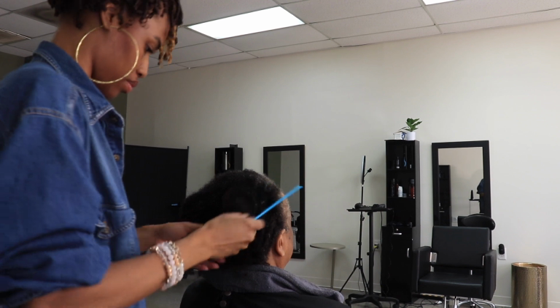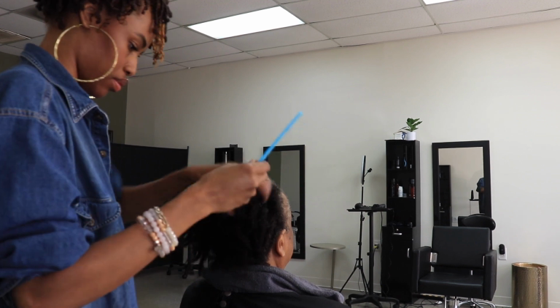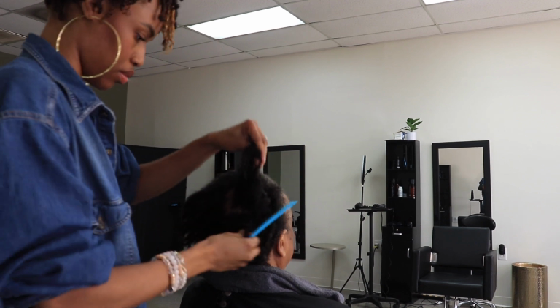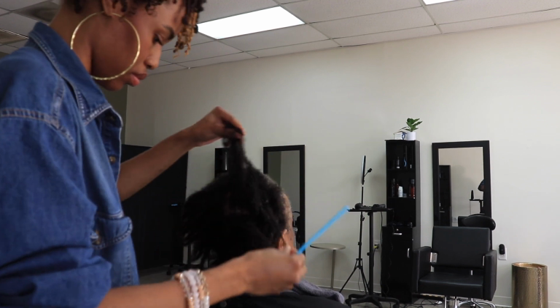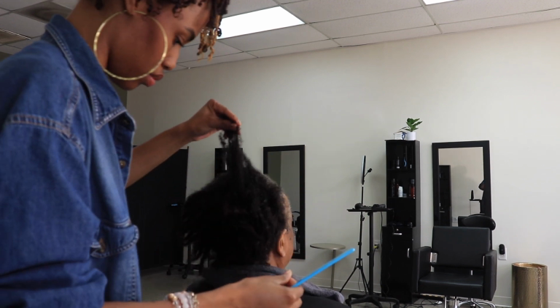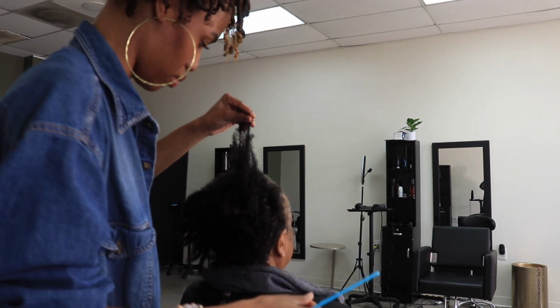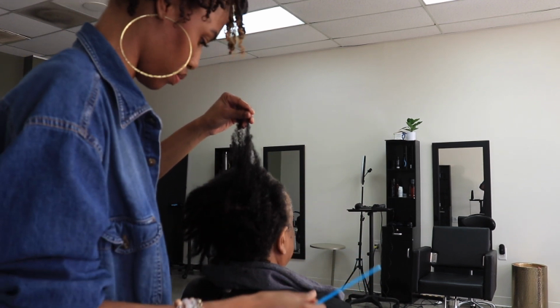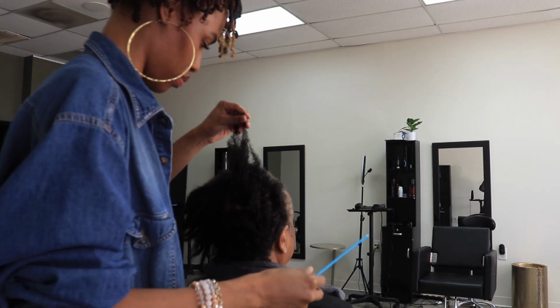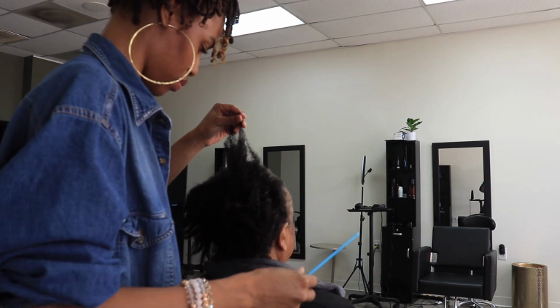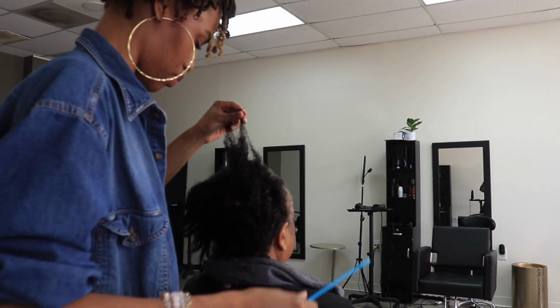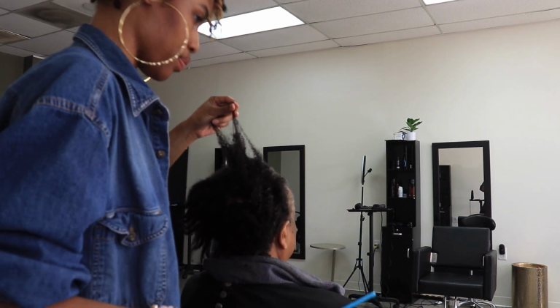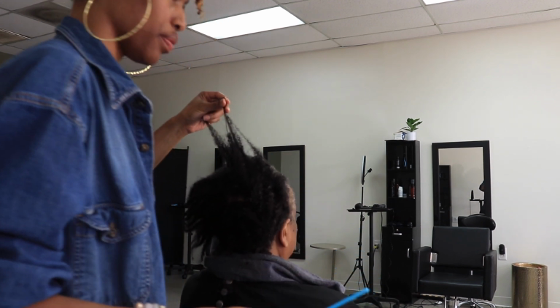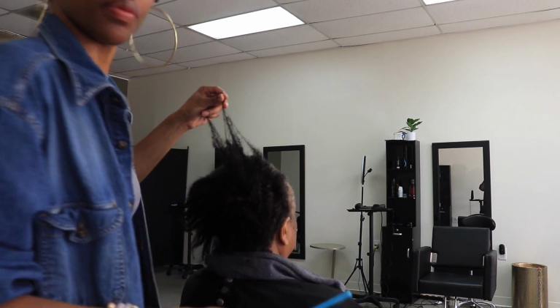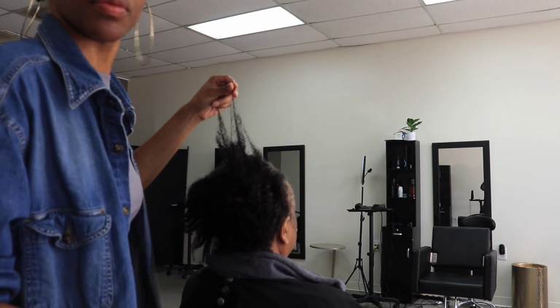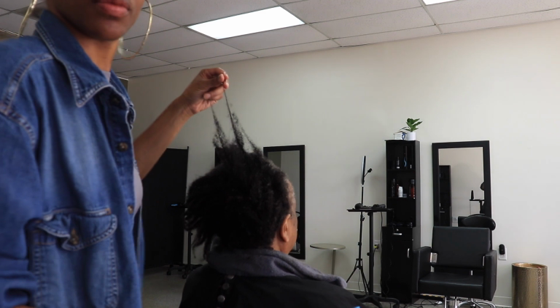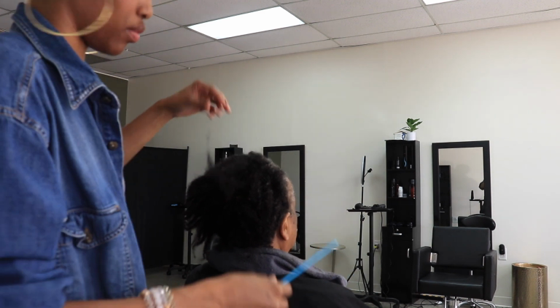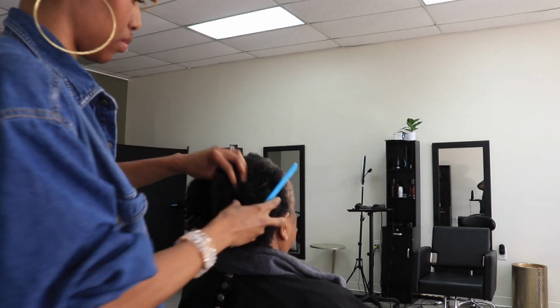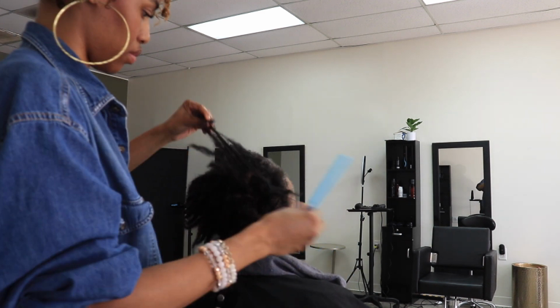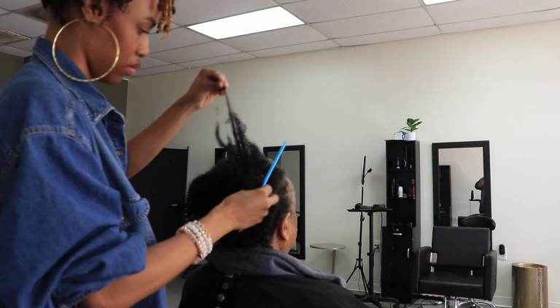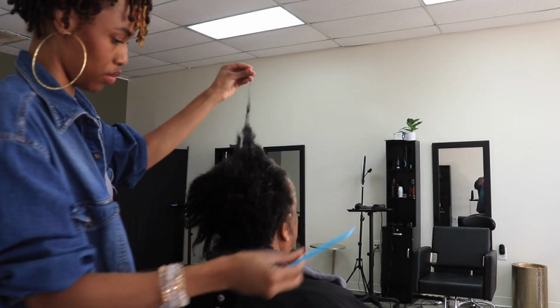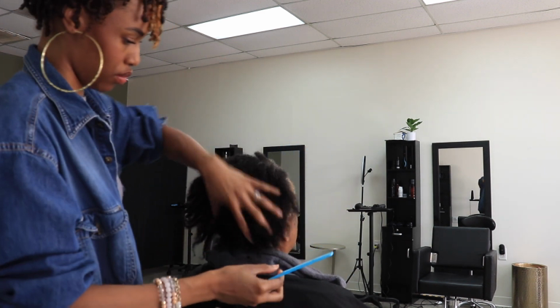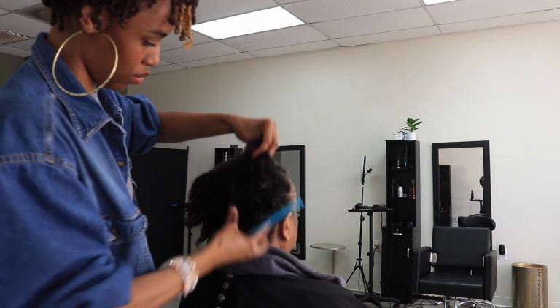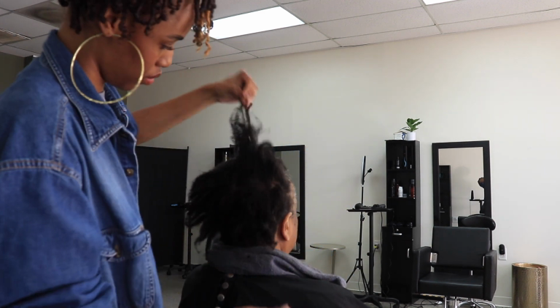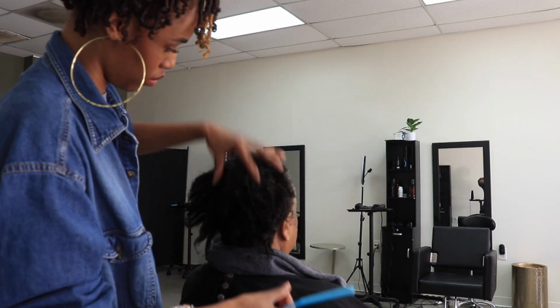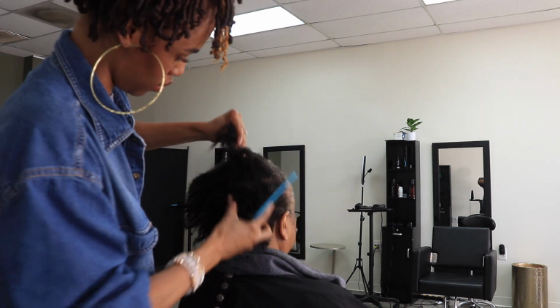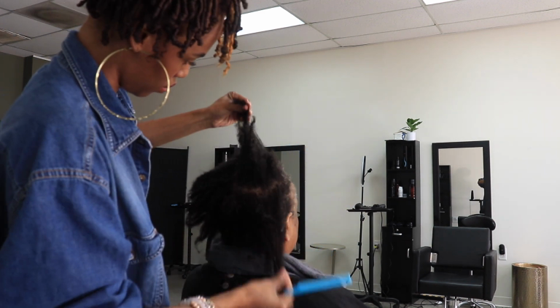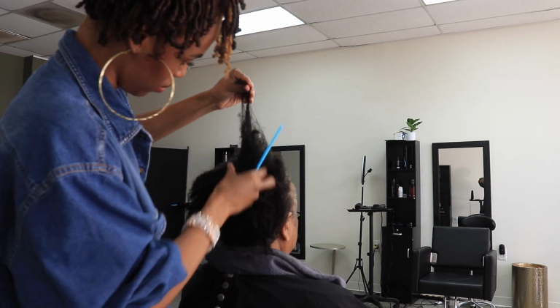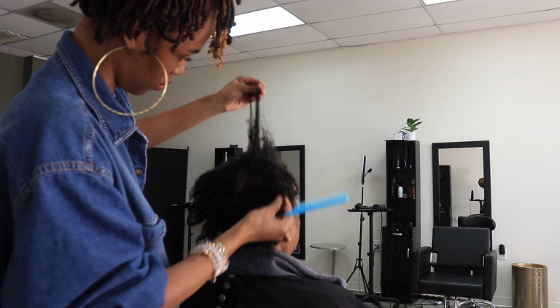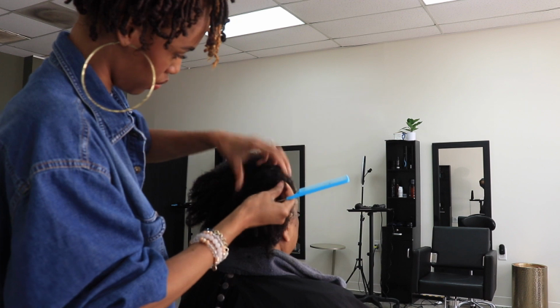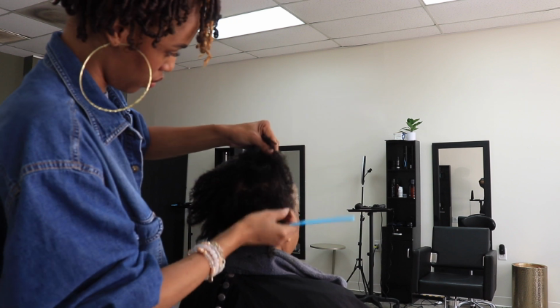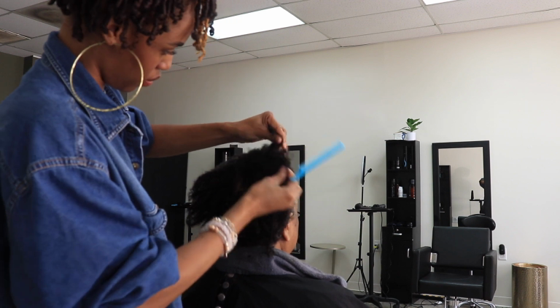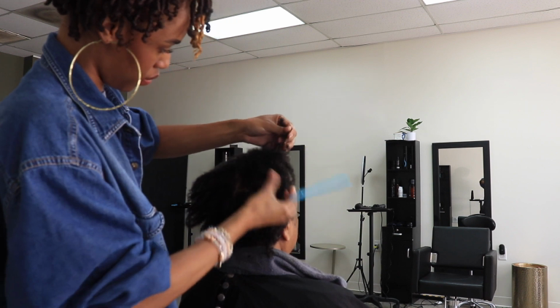What's going on everybody? My name is Arkeela. Welcome, or welcome back, to my channel. Today I decided to do something a little different, which is bring y'all into the salon with me.